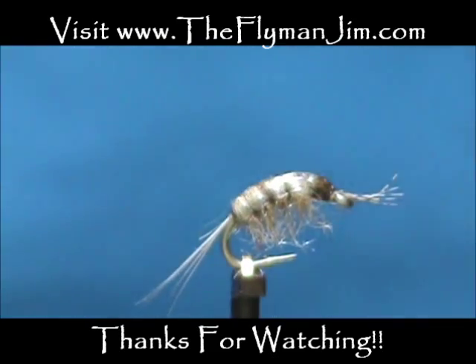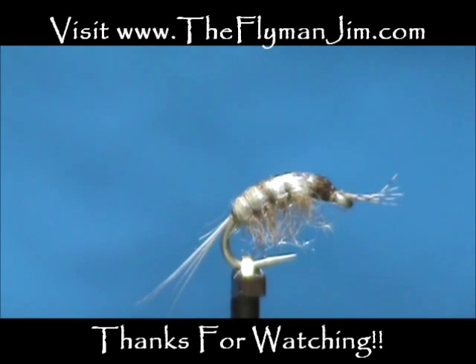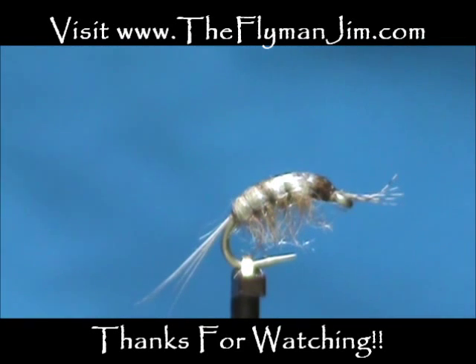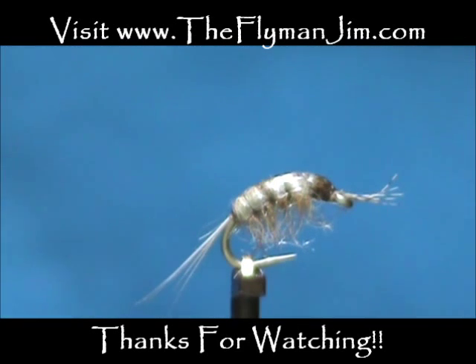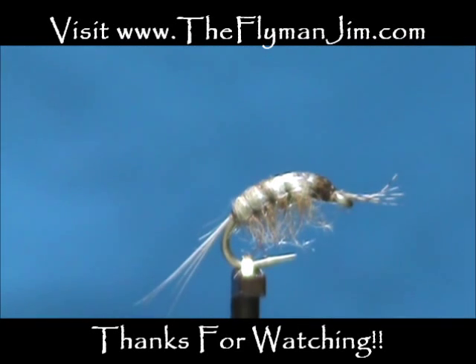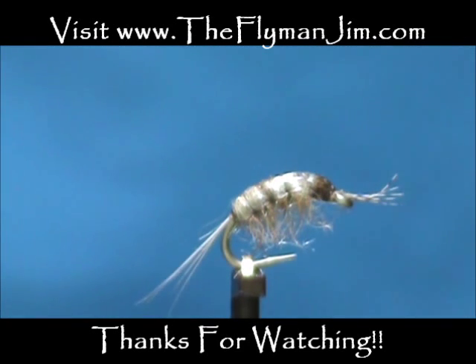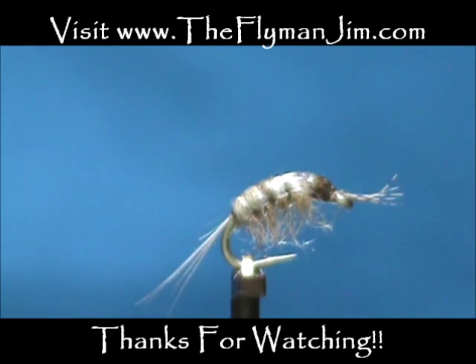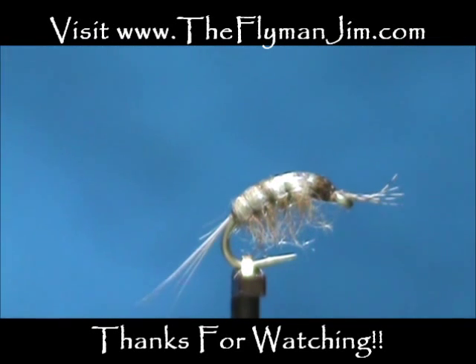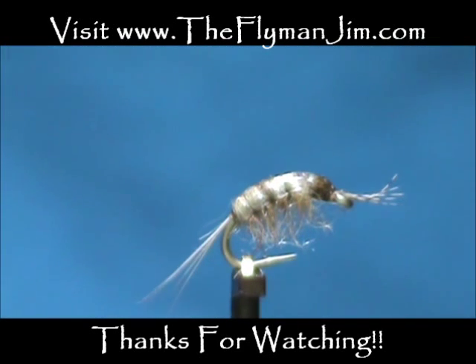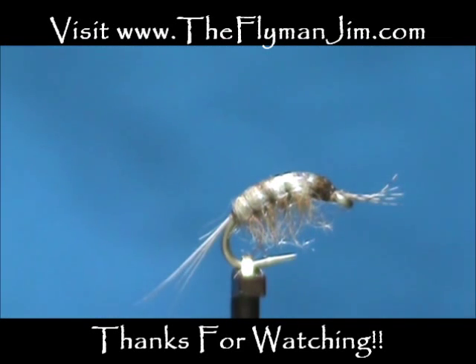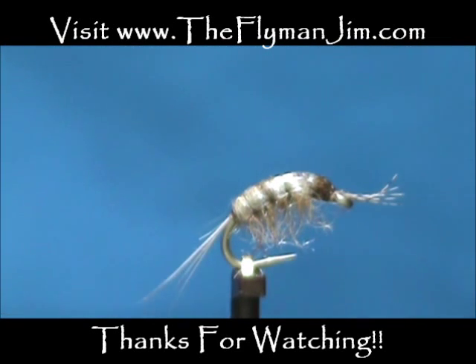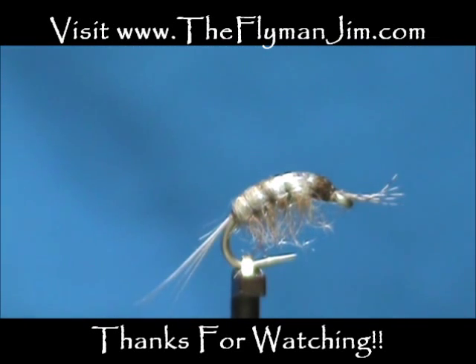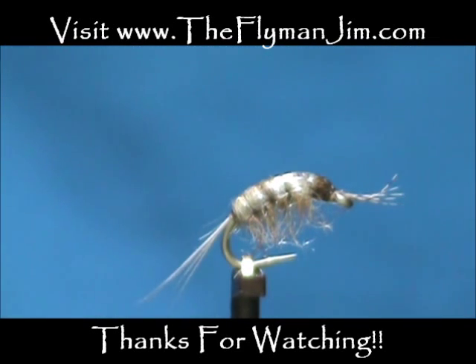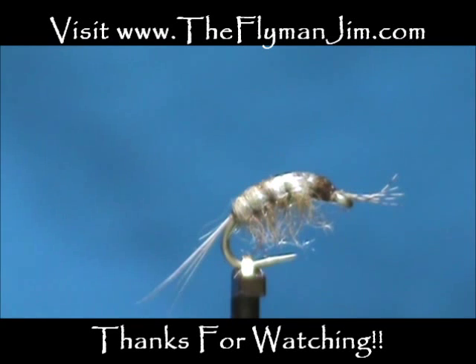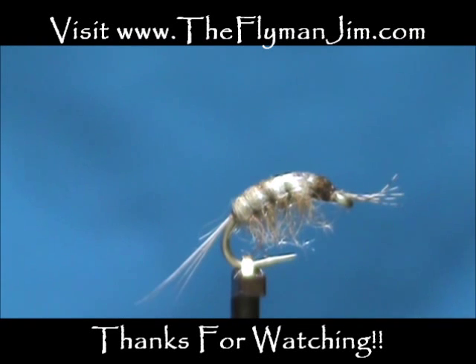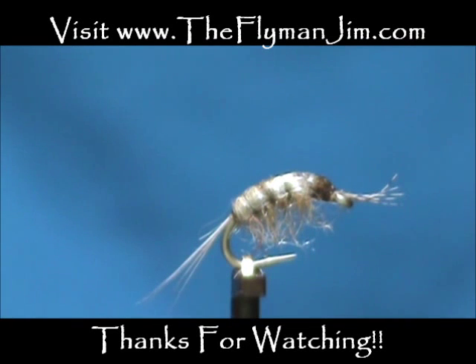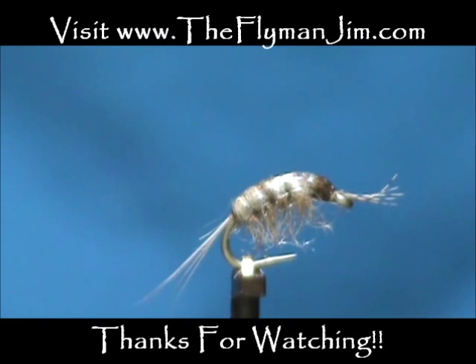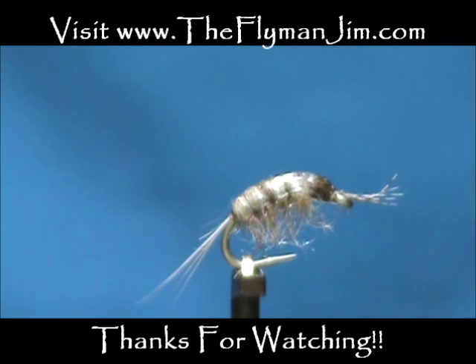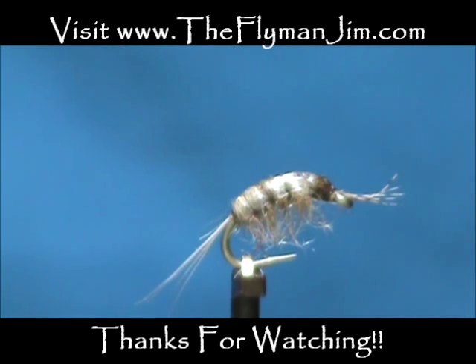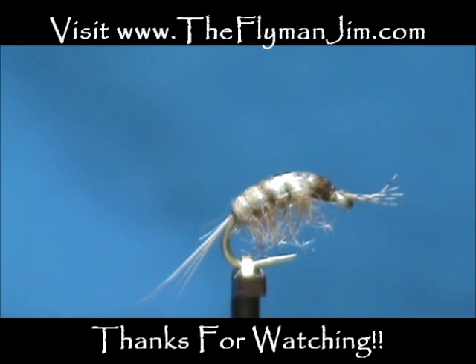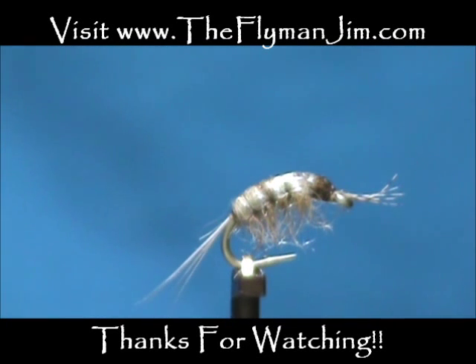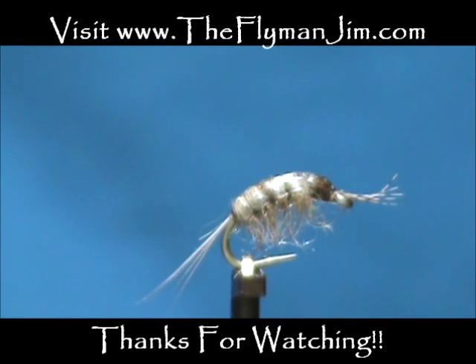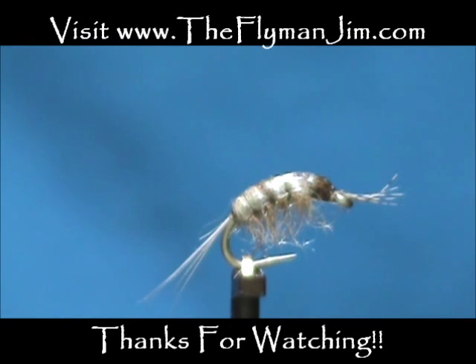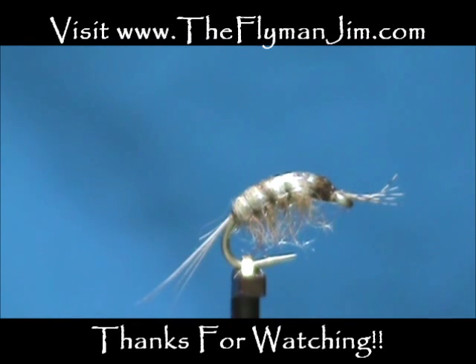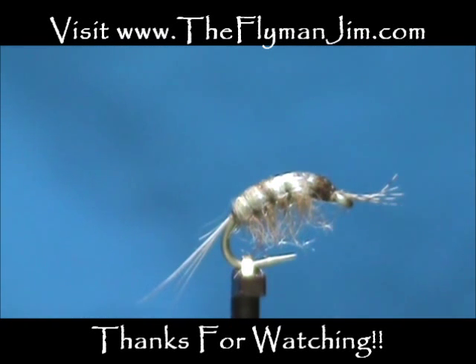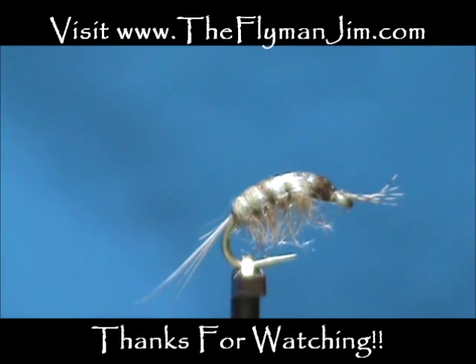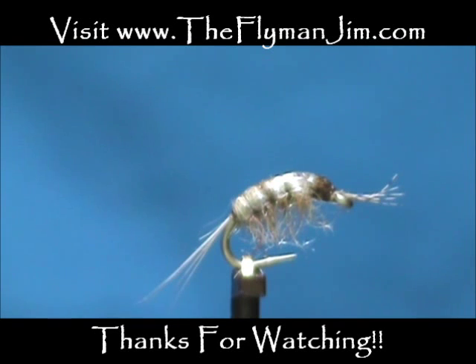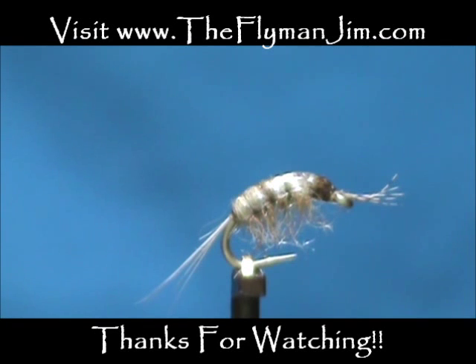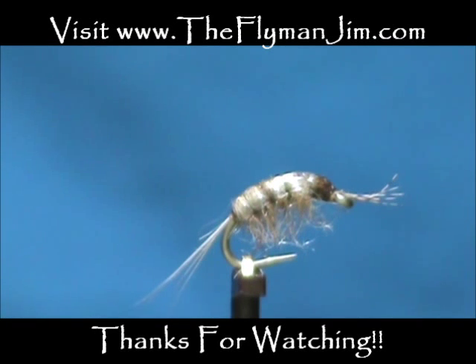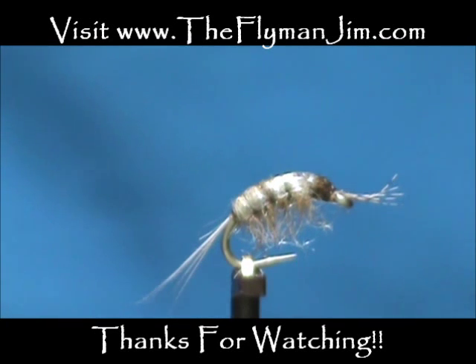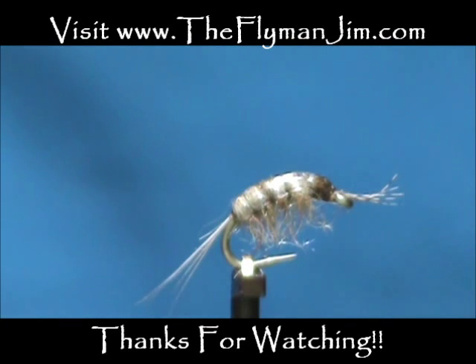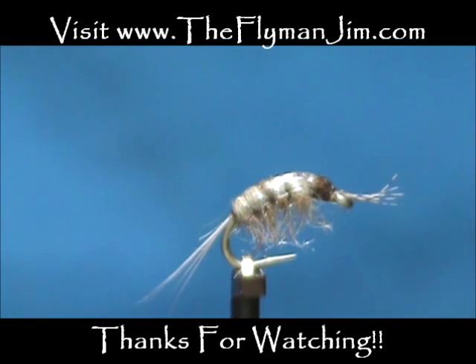Here we have a gray scud. I hope that you would subscribe to my channel. I hope you would refer me to your friends. Please leave comments, questions, suggestions. And most of all, I thank you very much for watching my videos.